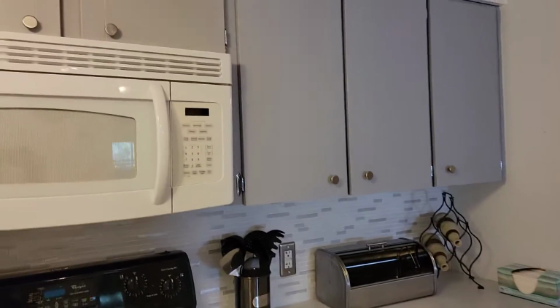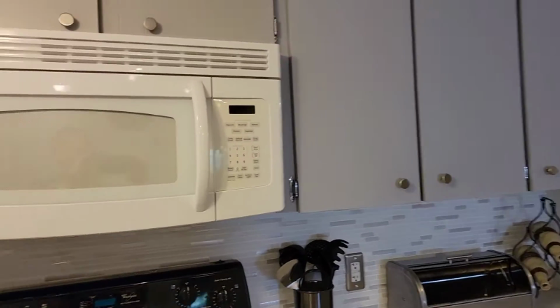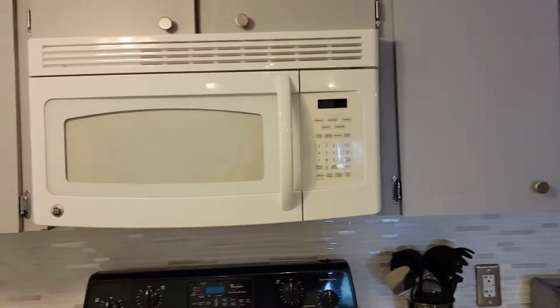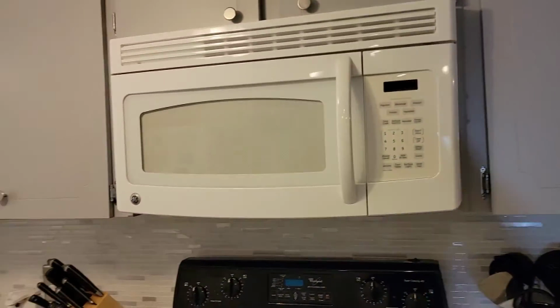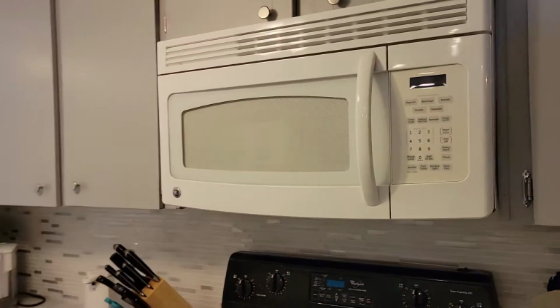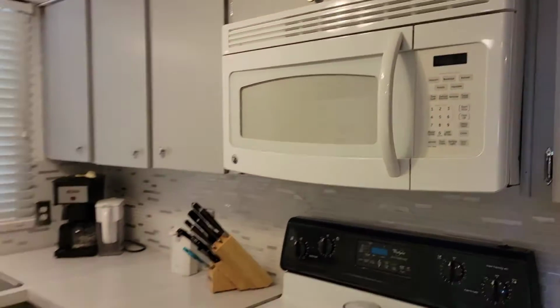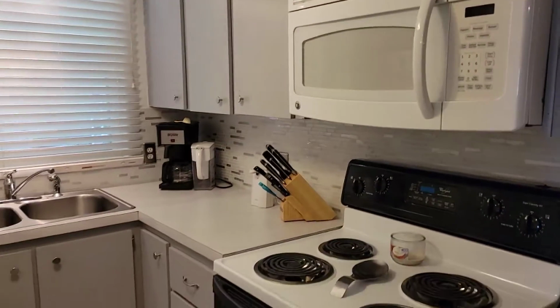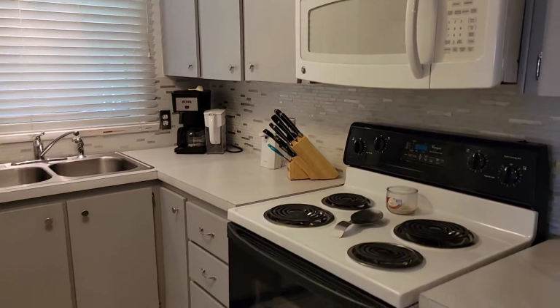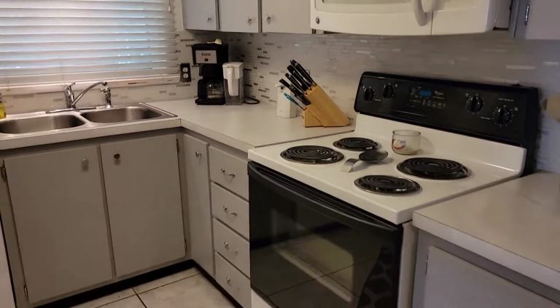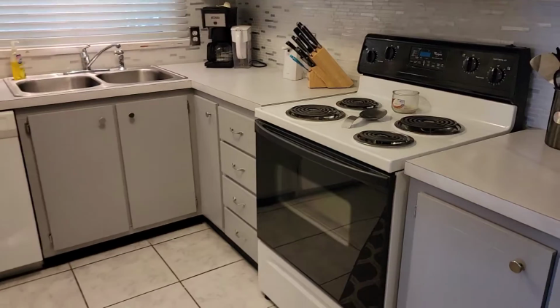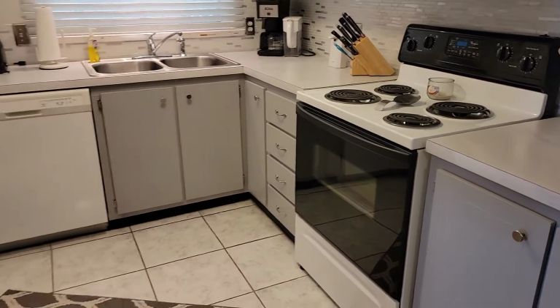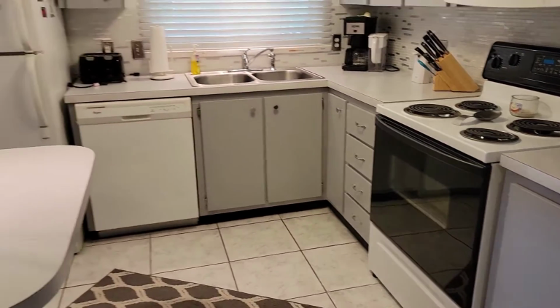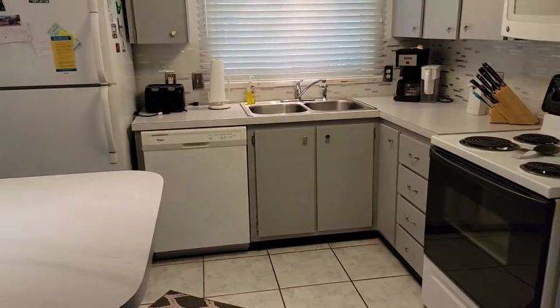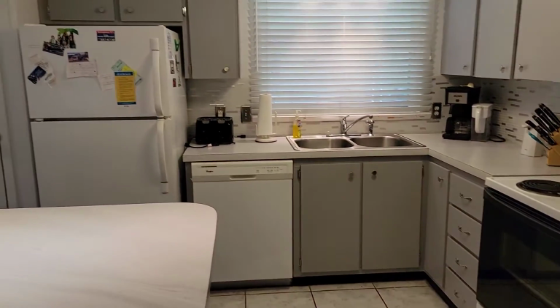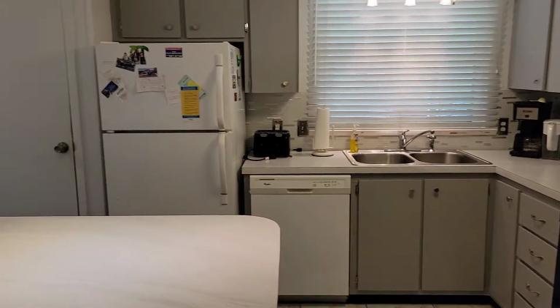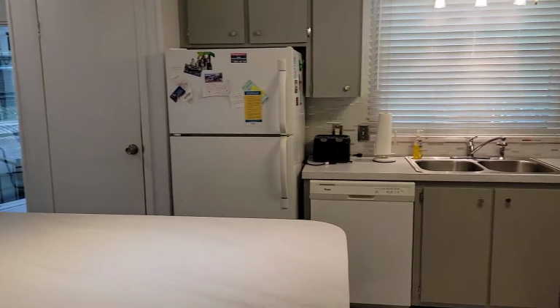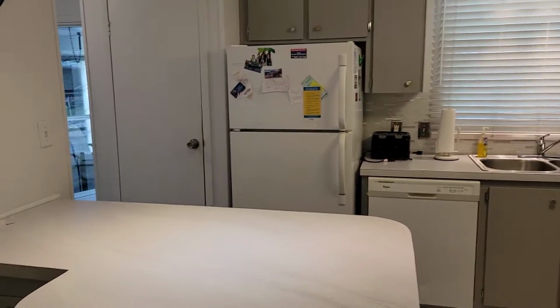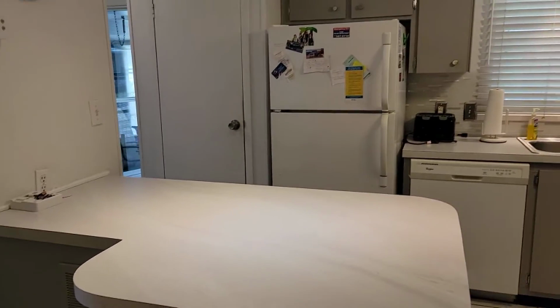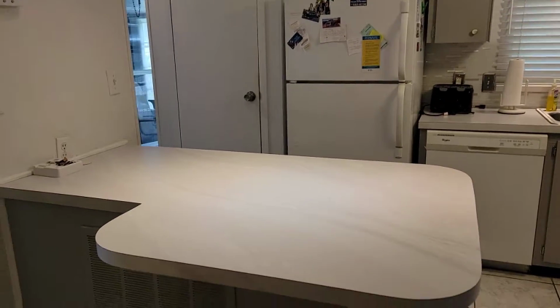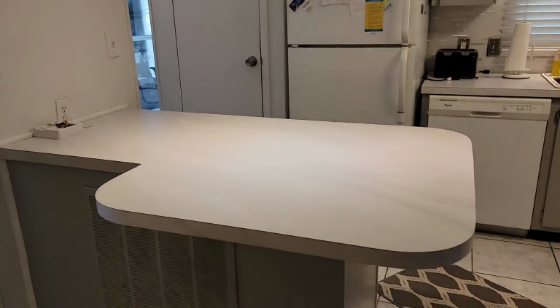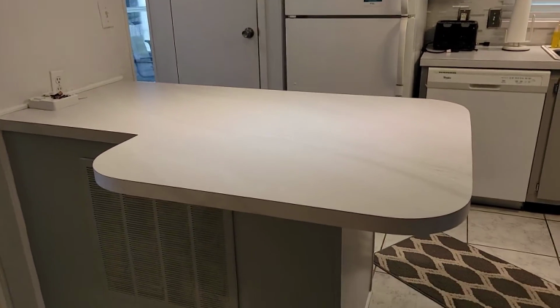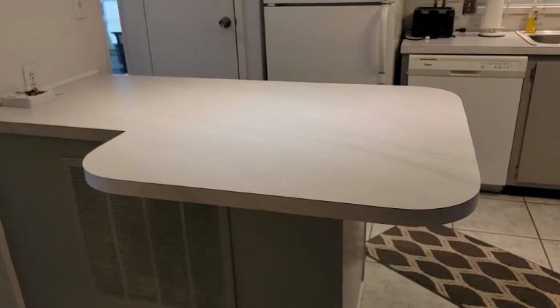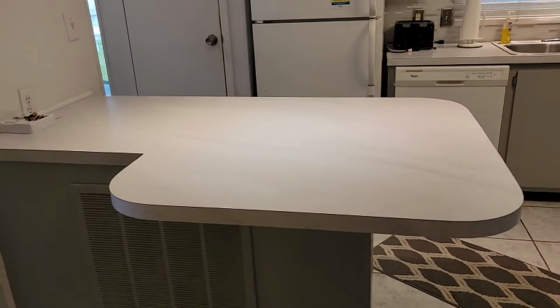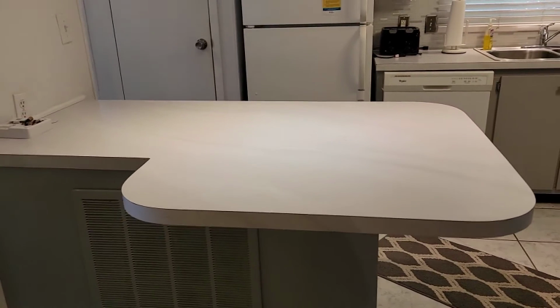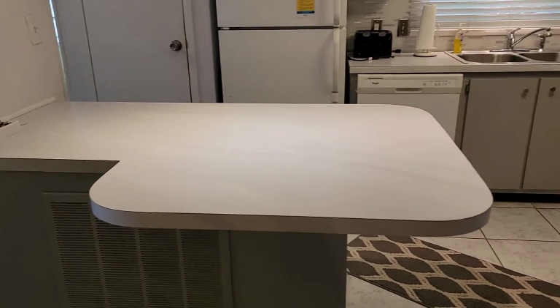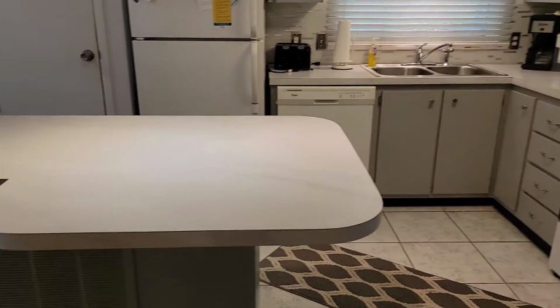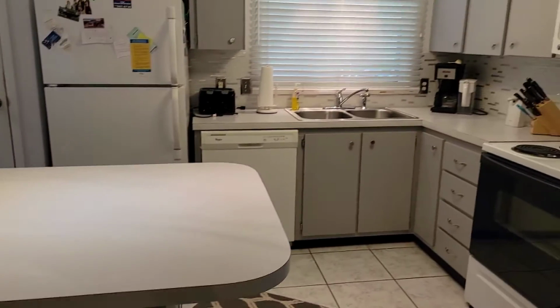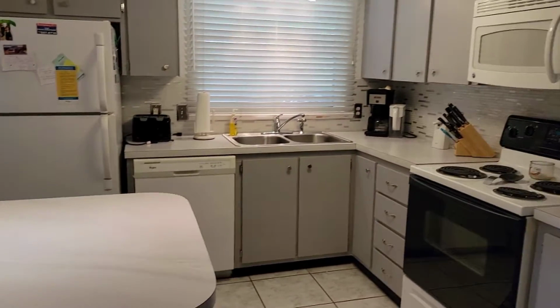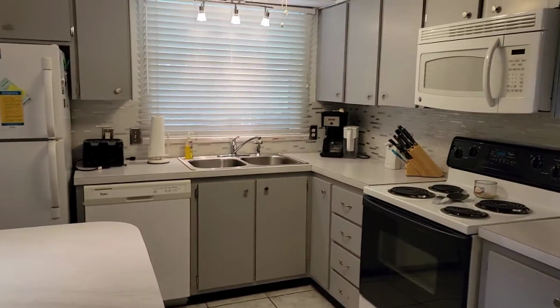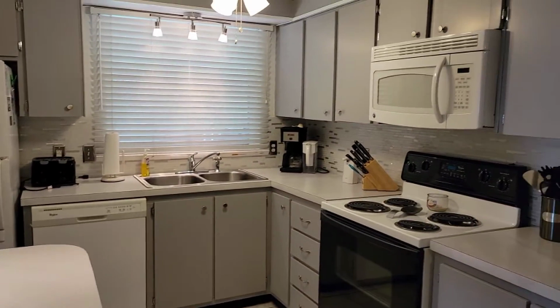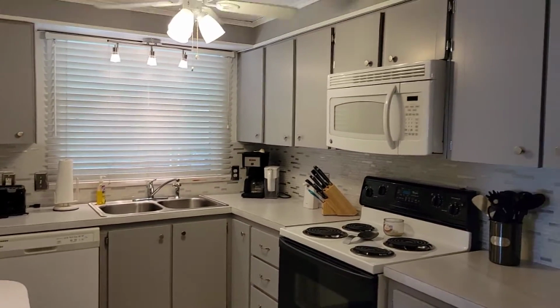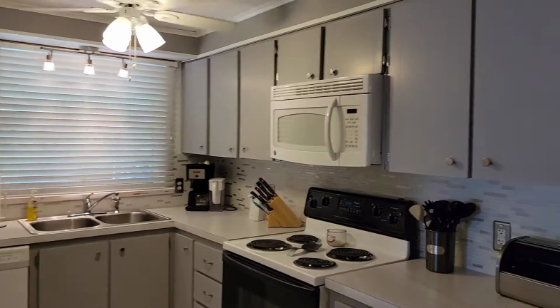You have matching appliances: stove, refrigerator, microwave, and dishwasher. Nice island breakfast bar, with counters high enough for bar stools.